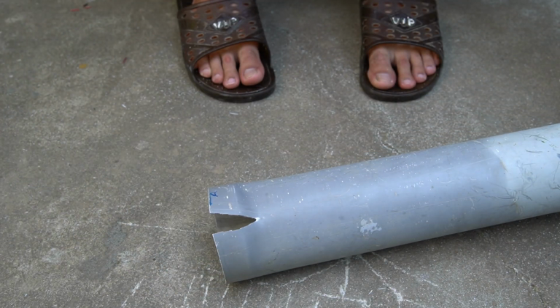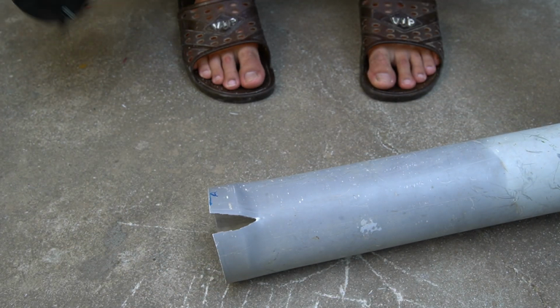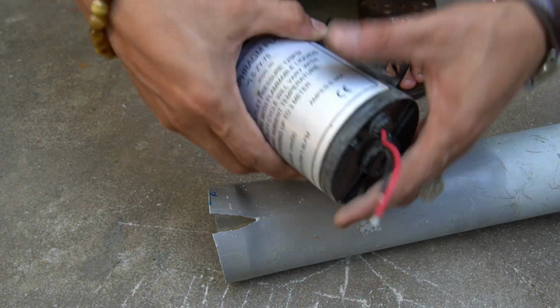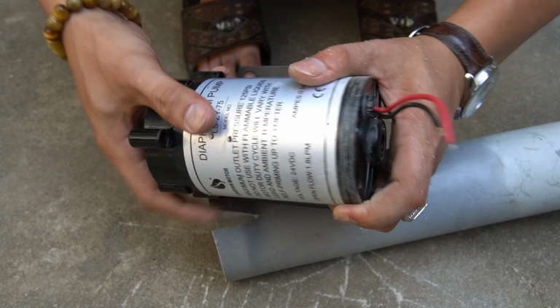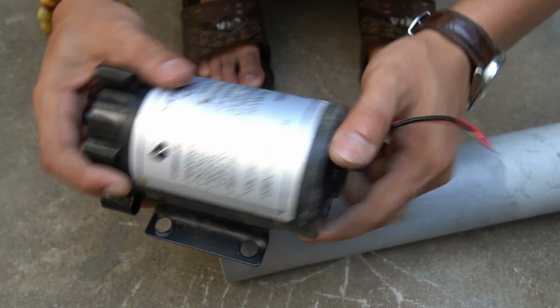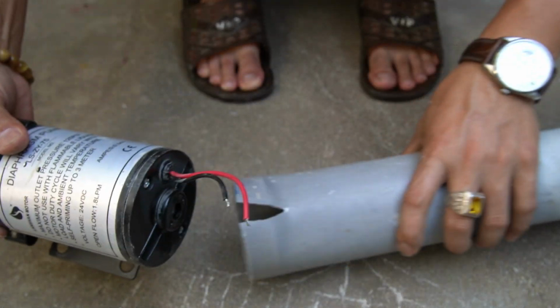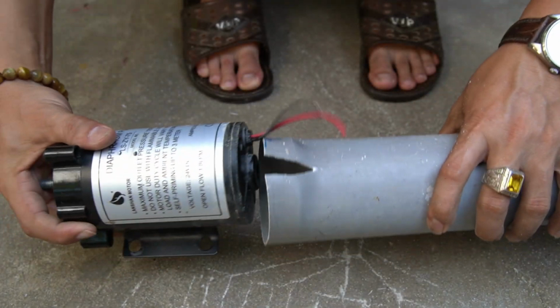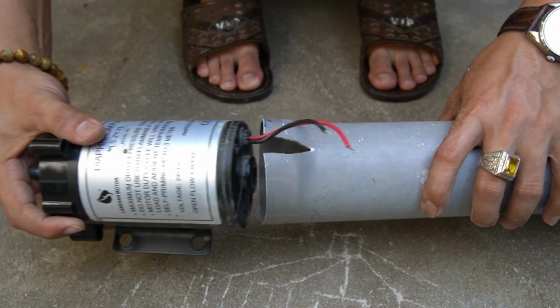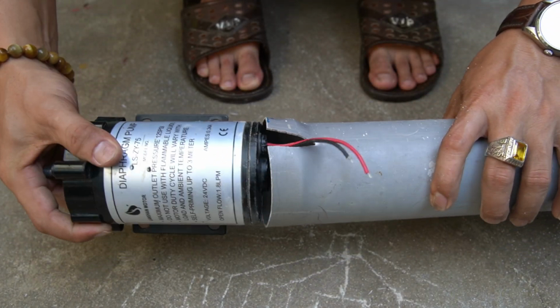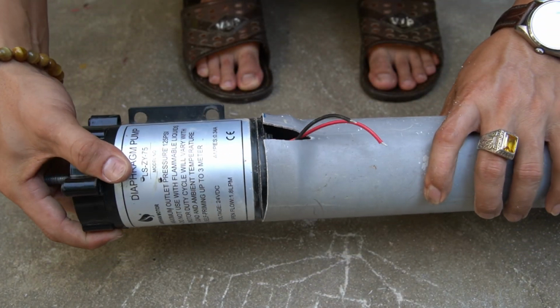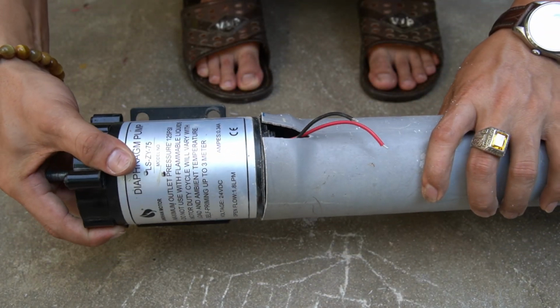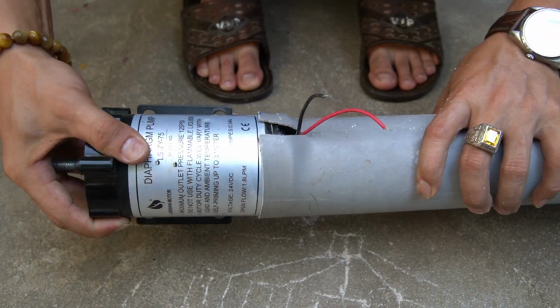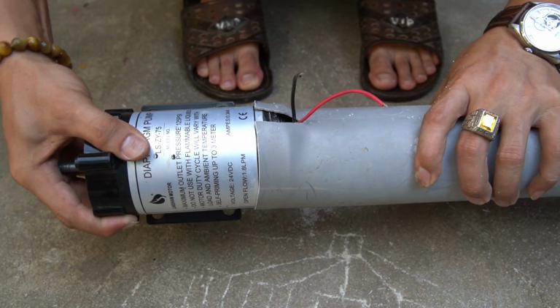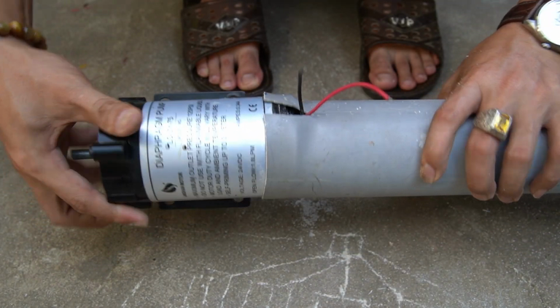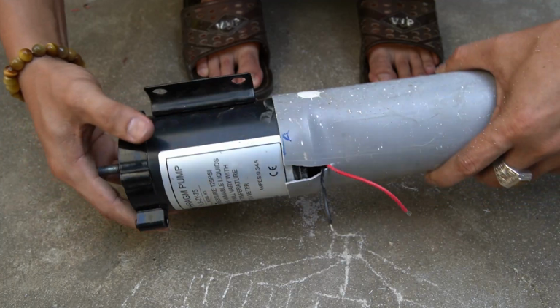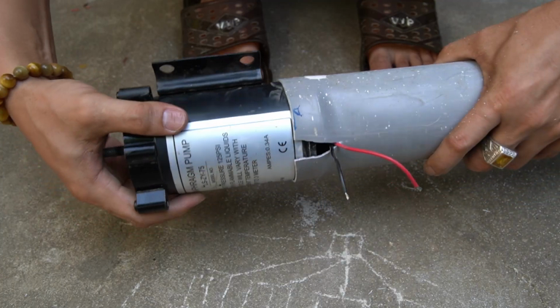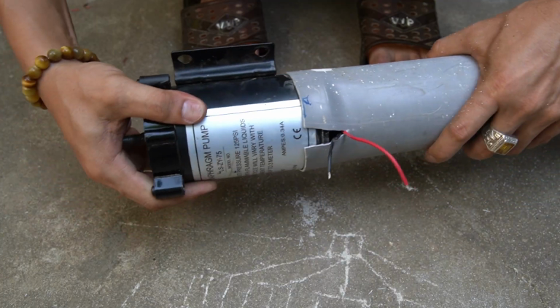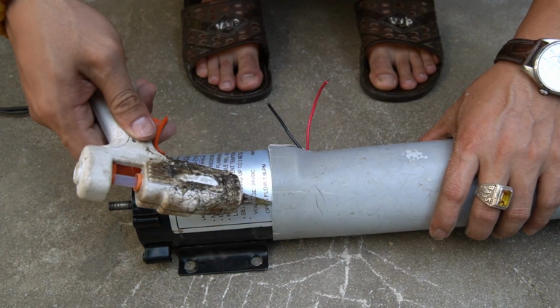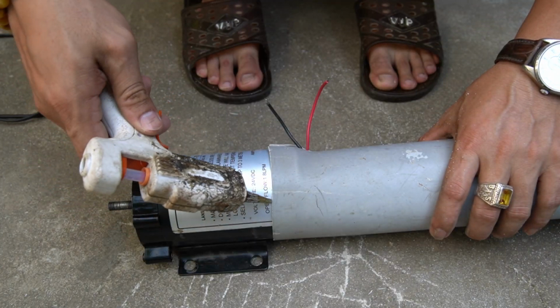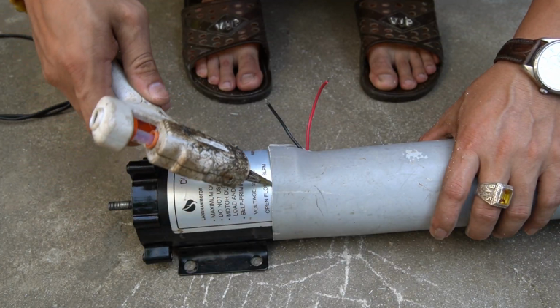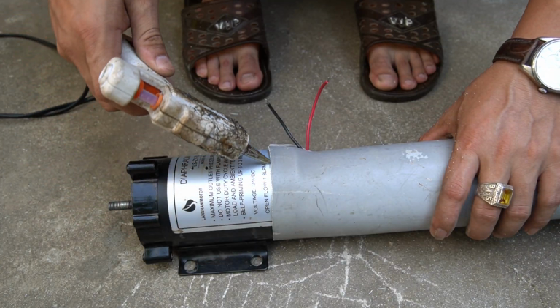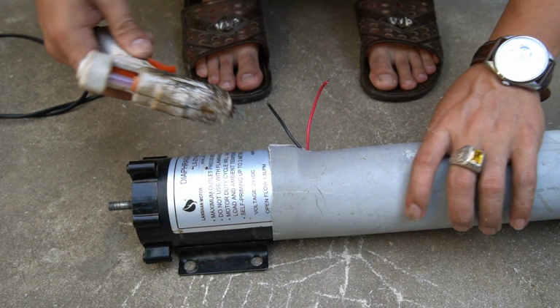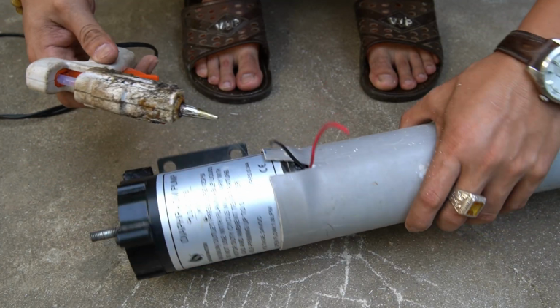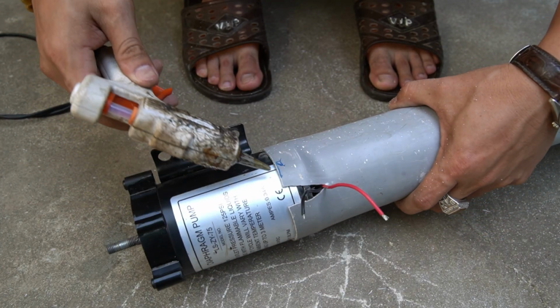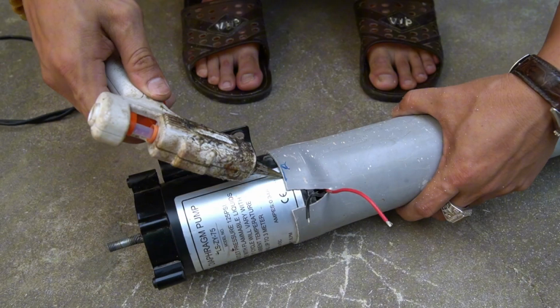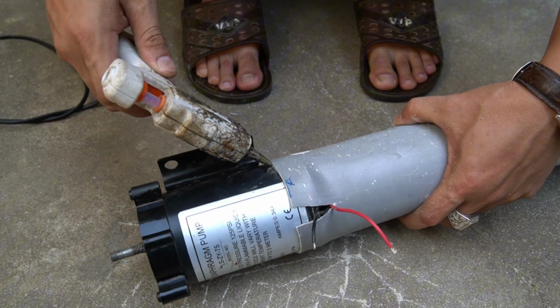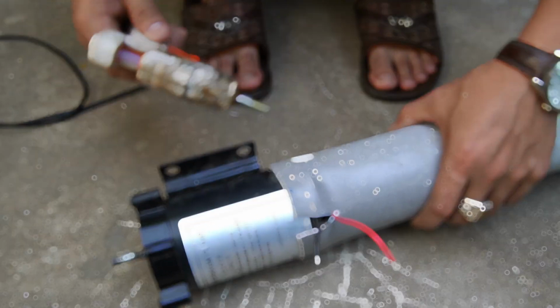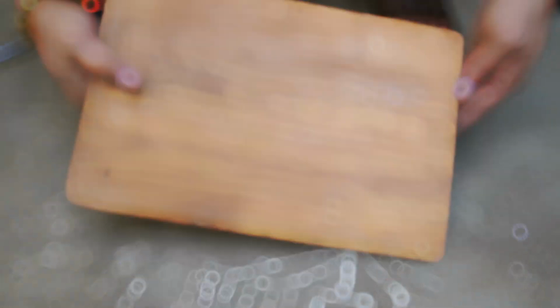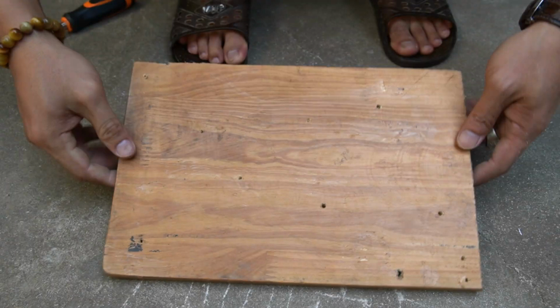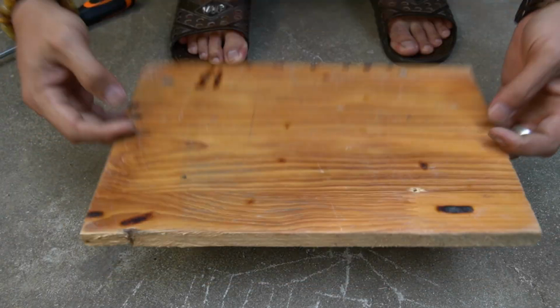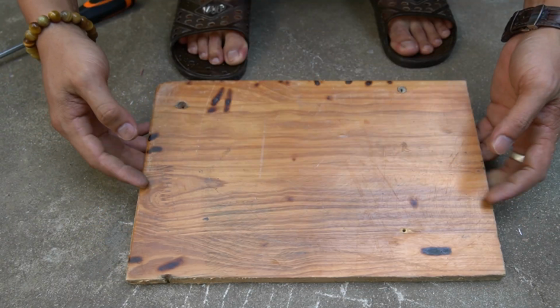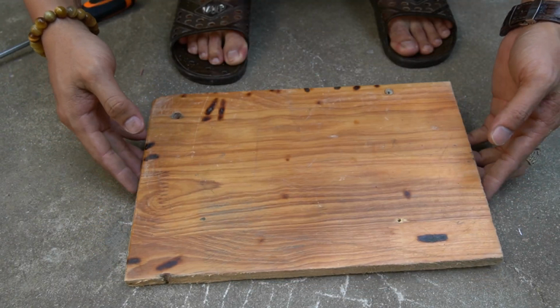Now that the PVC pipe is soft and shaped, I'll attach the motor to the widened end I prepared earlier. This part fits perfectly. The slots and softened plastic help lock the motor firmly in place. Once it's secure, the turbine is almost ready to generate real wind power.